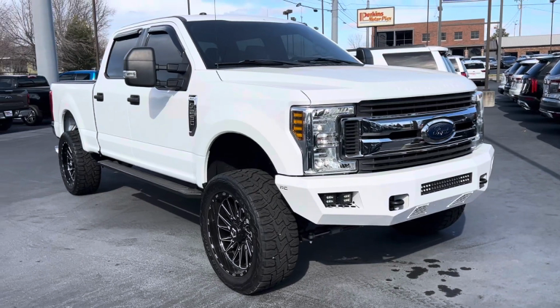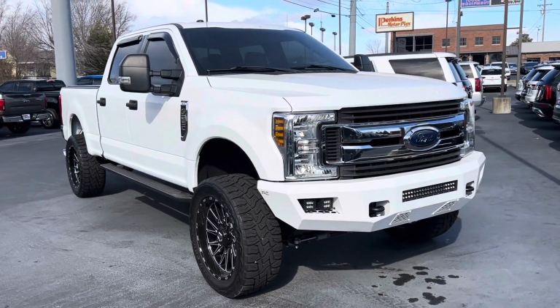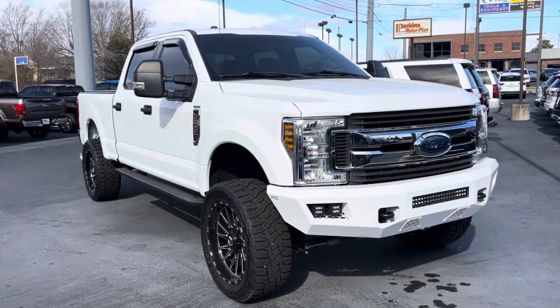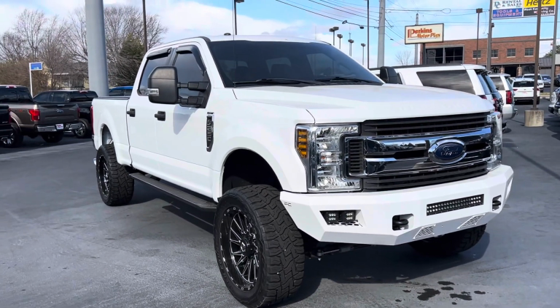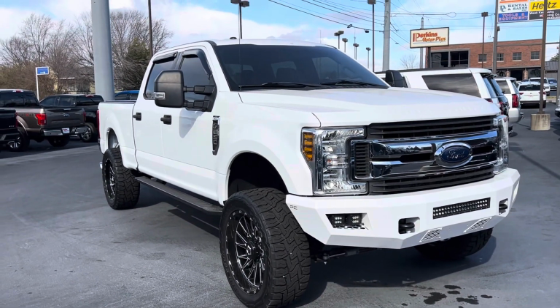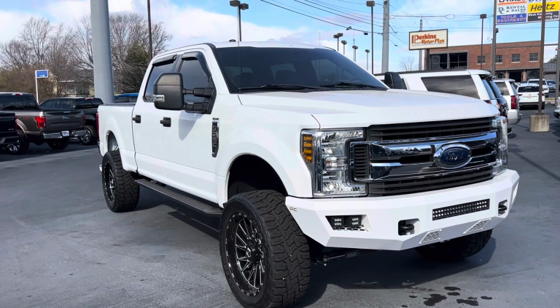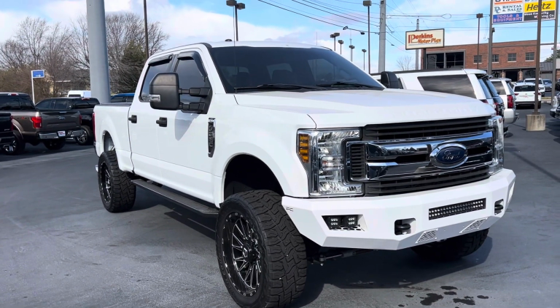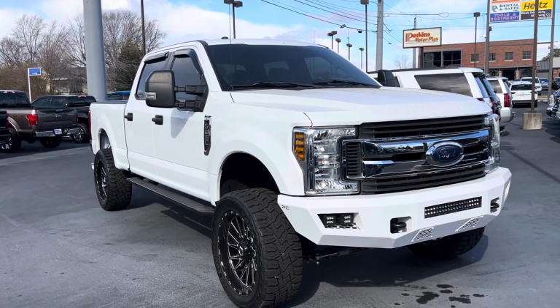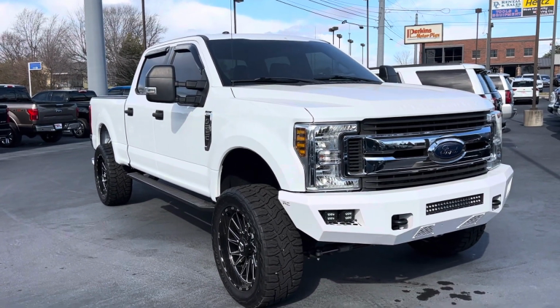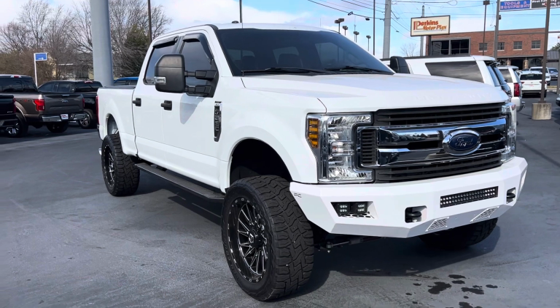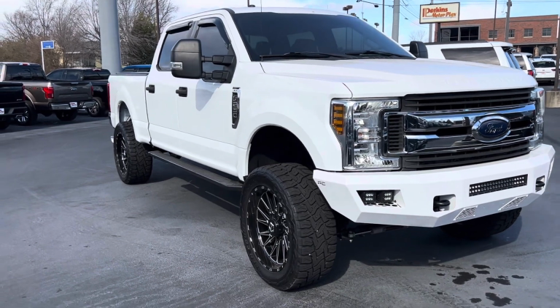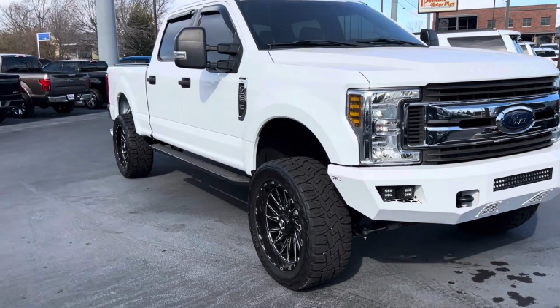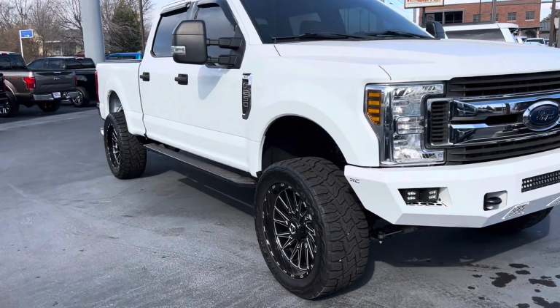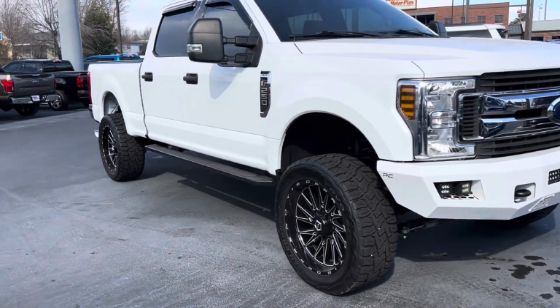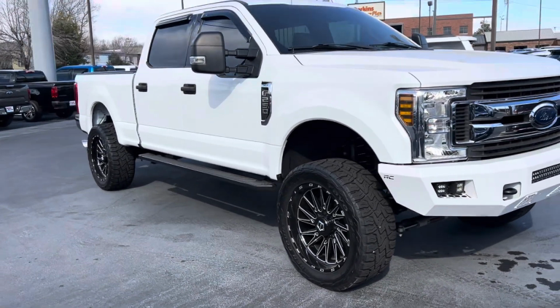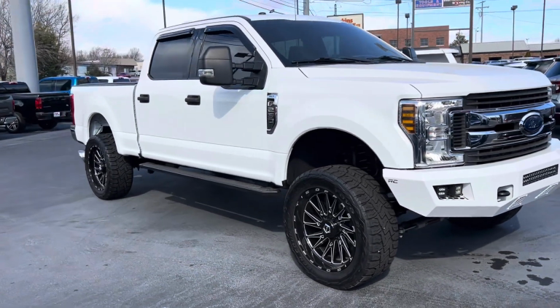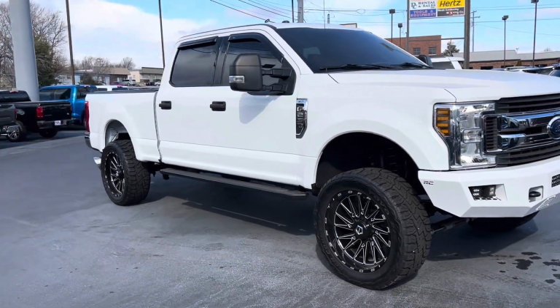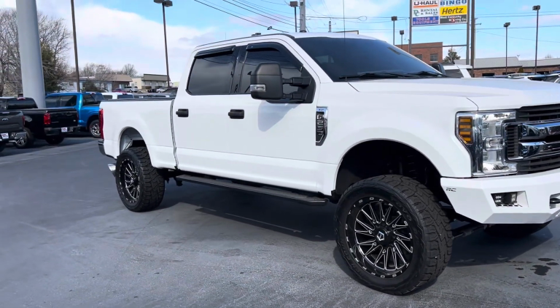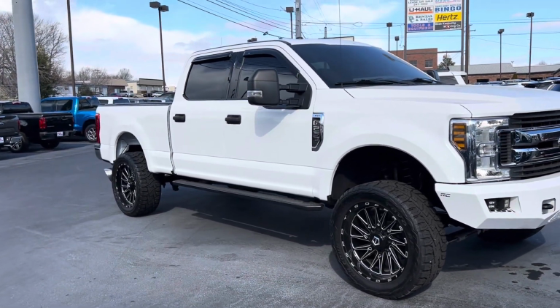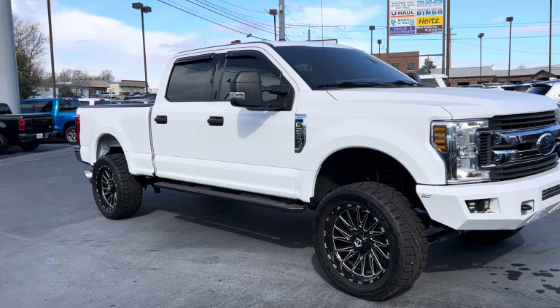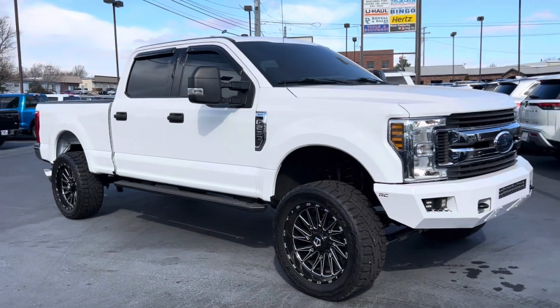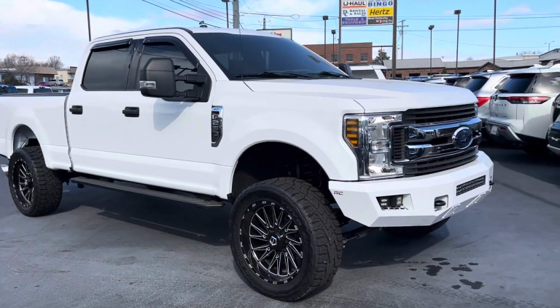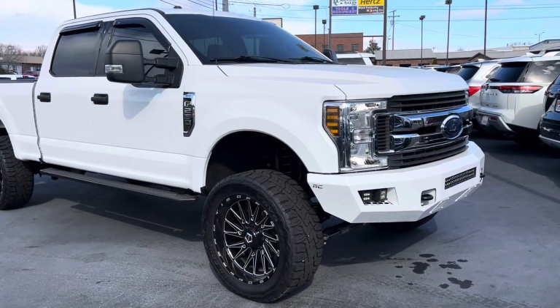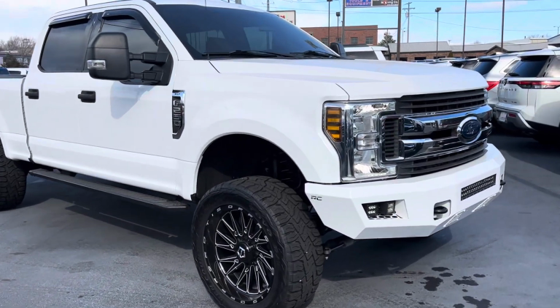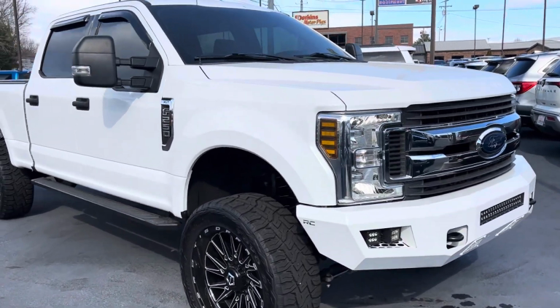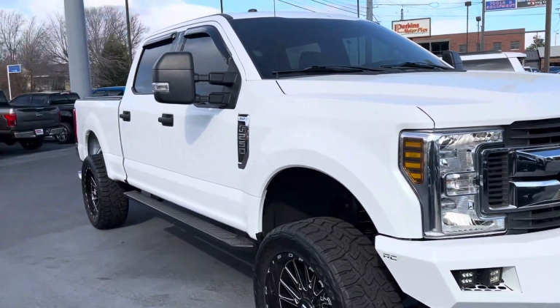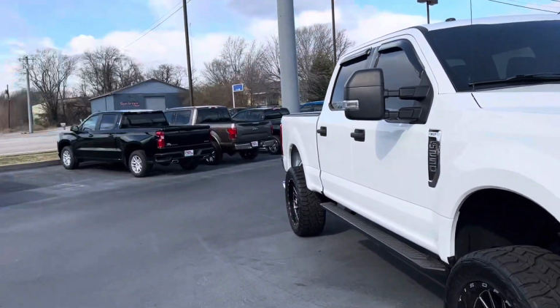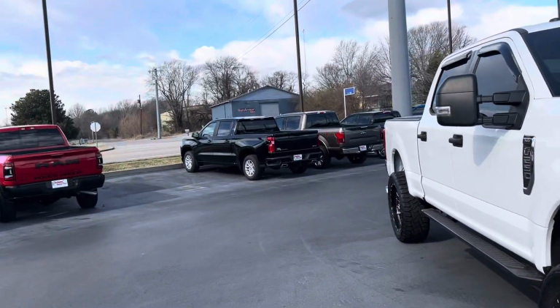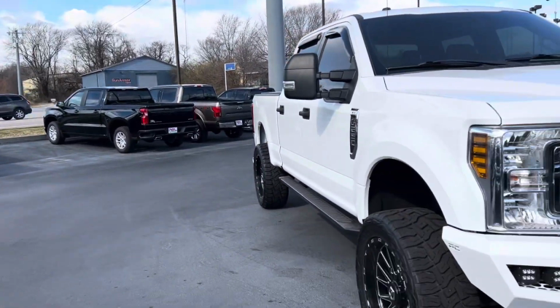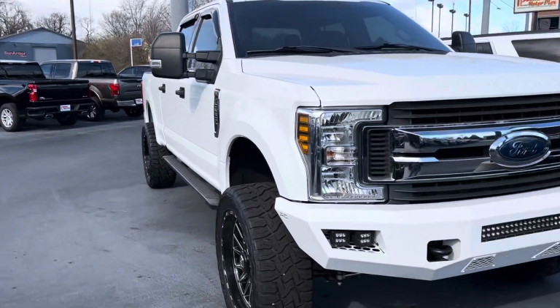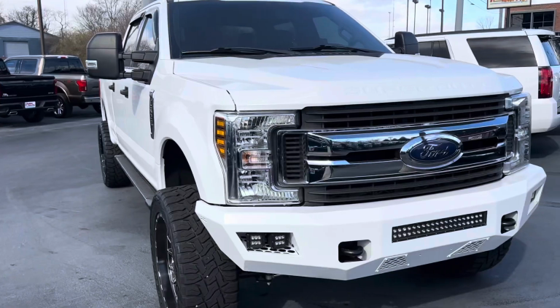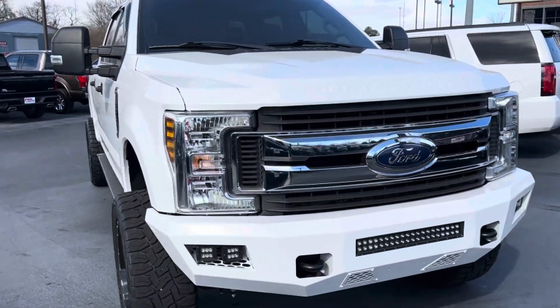Hey Isaac, it's Matt here at Perkins Motorplex here in Mayfield. I pulled this 18 F250, really nice looking truck, in really good condition as well. I know you wanted a video under the hood. I pulled it out of a spot here on Highway 45 so you can hear it a little better.